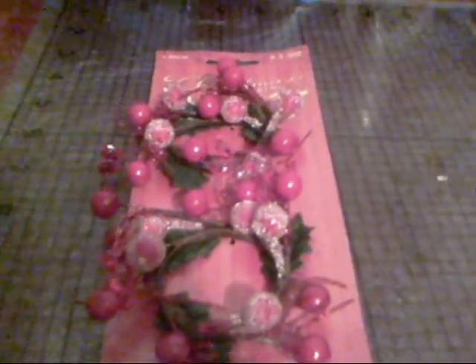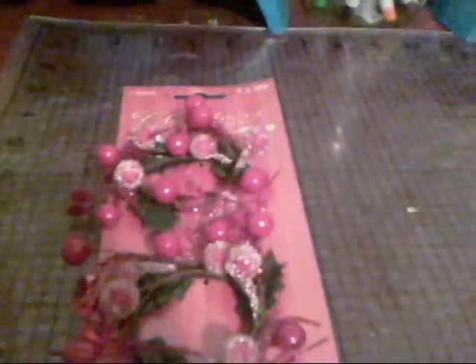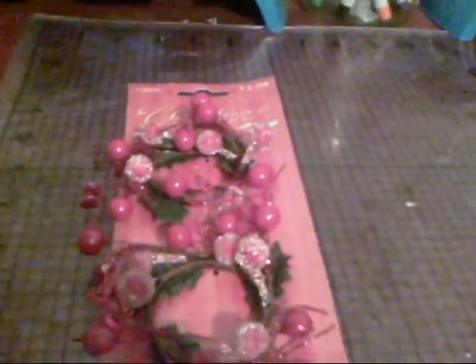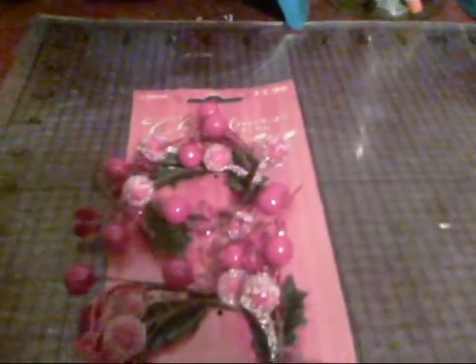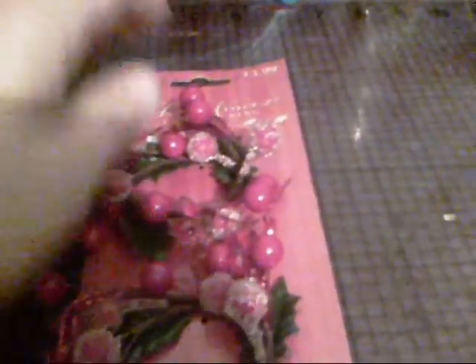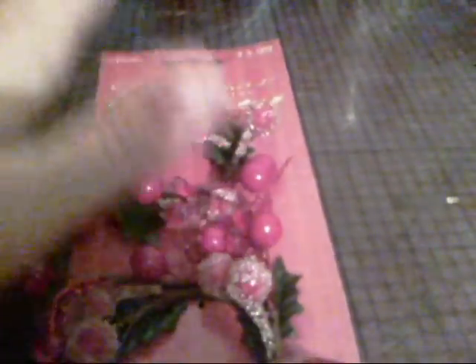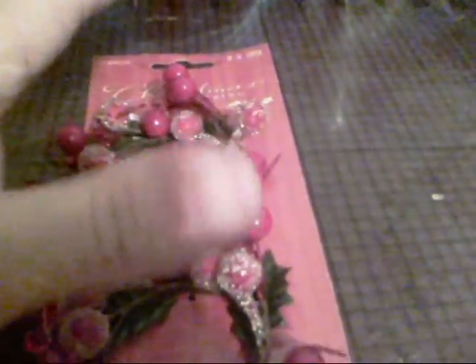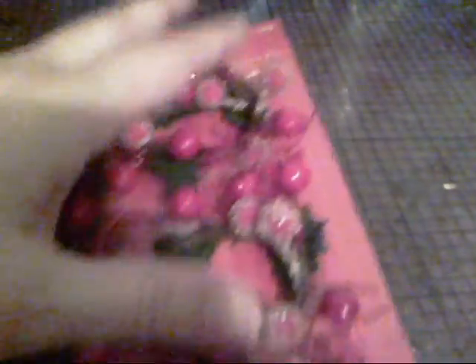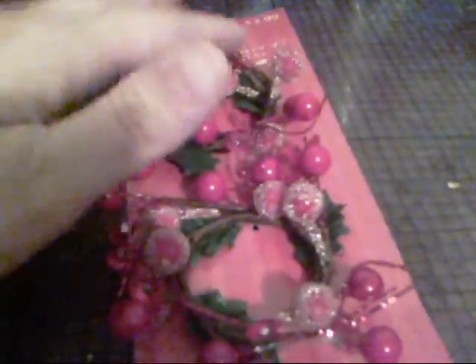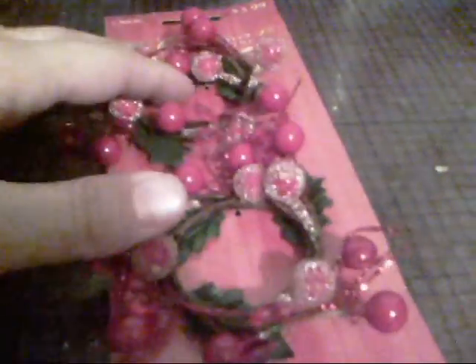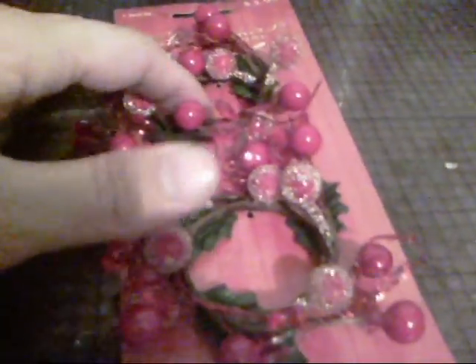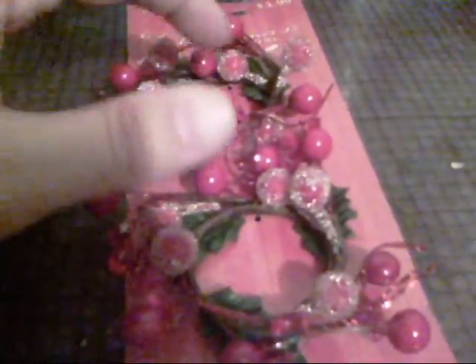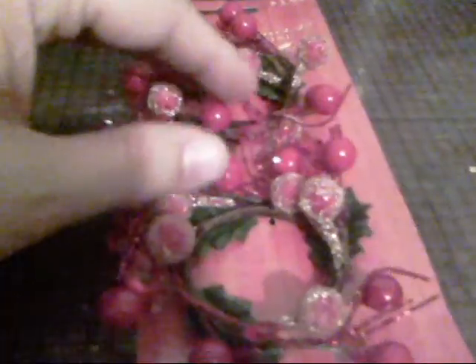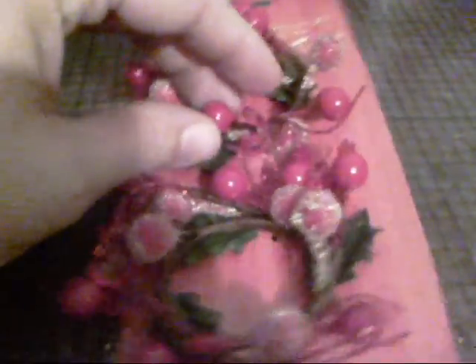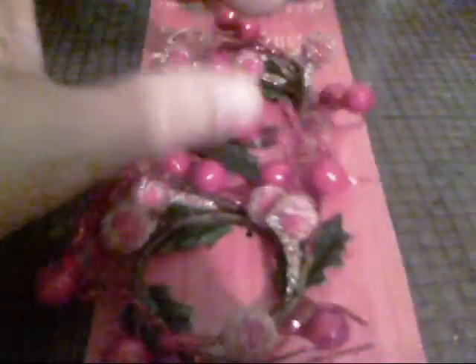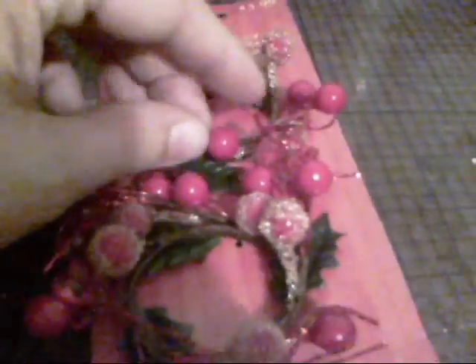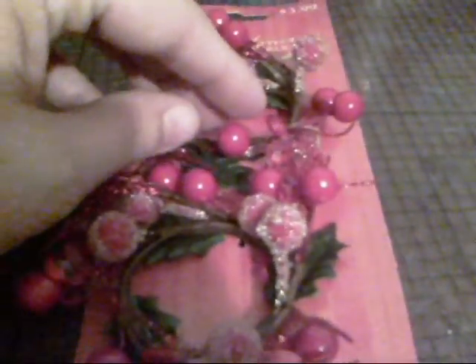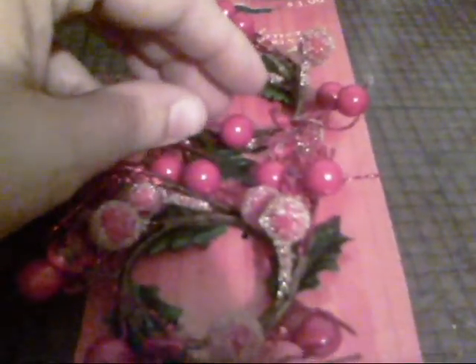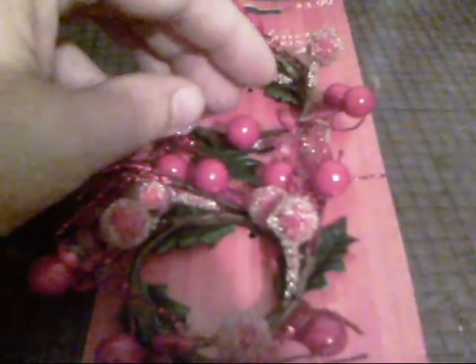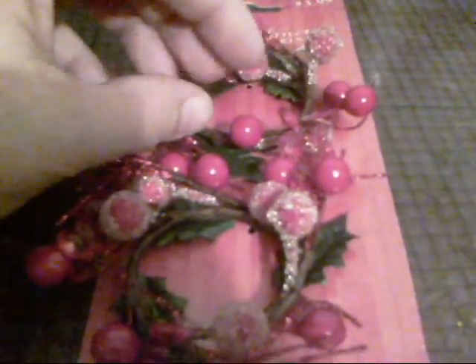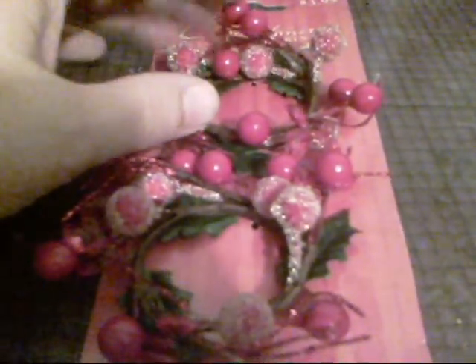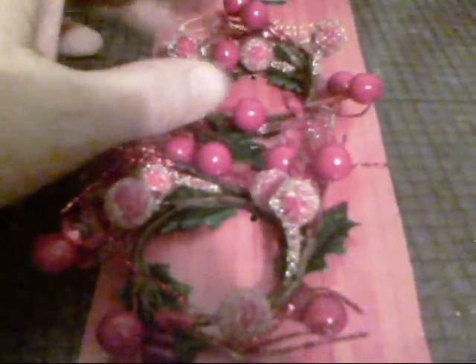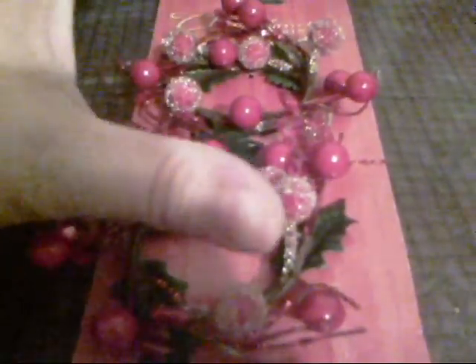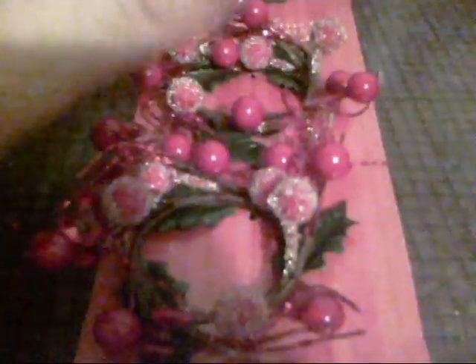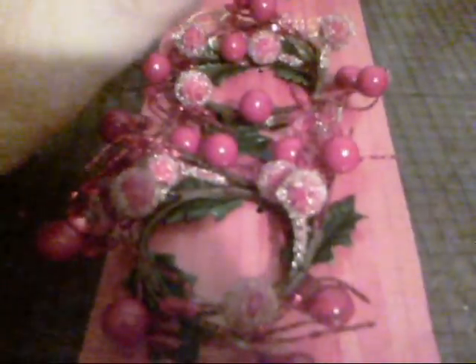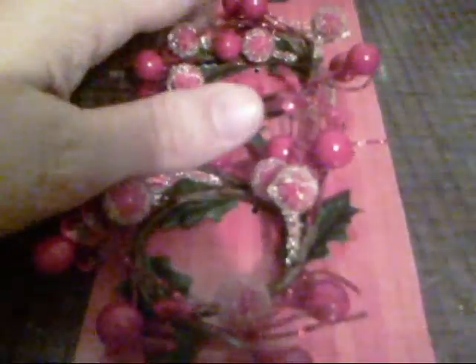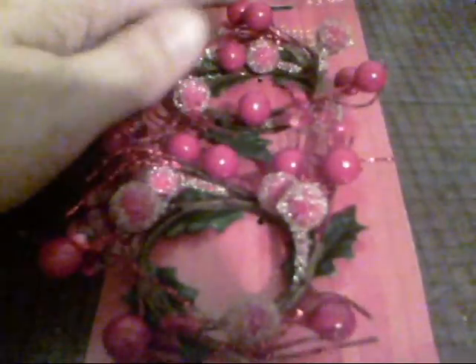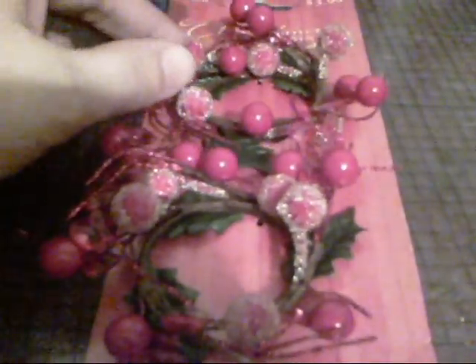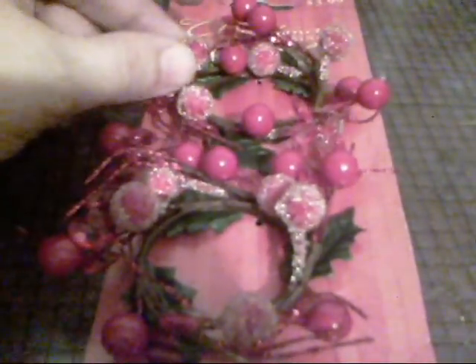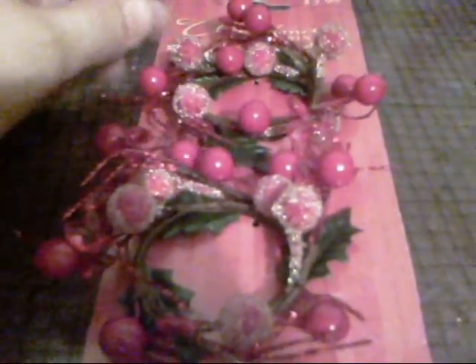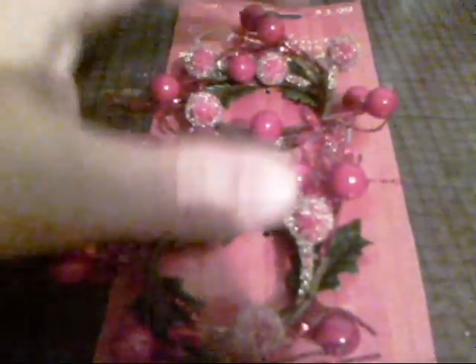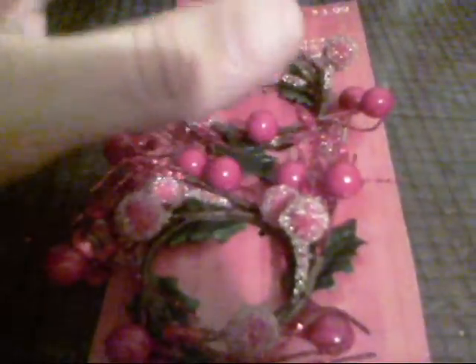Hey guys, this is Nikki. Just wanted to share a quick haul with you all. This is about my fifth attempt at this video — I keep knocking things off my desk for some reason tonight.